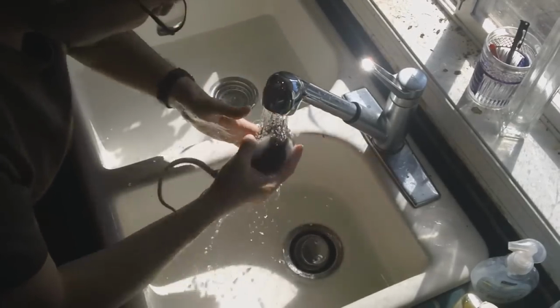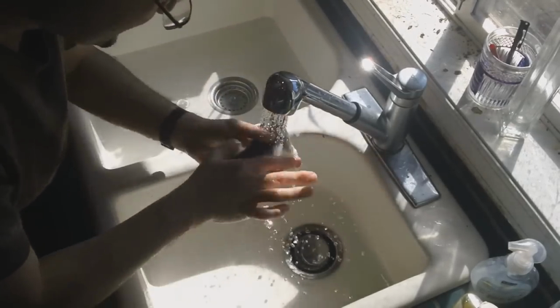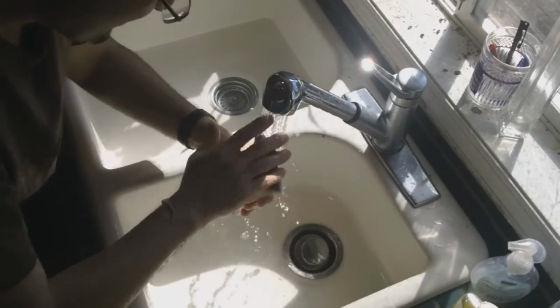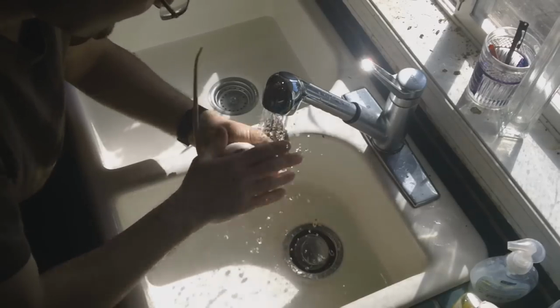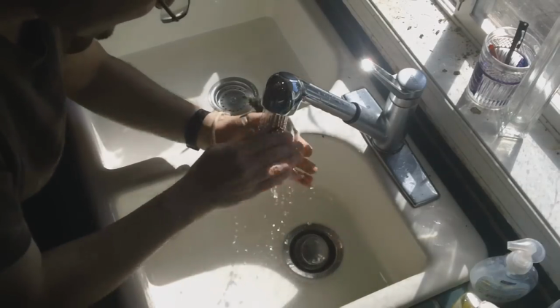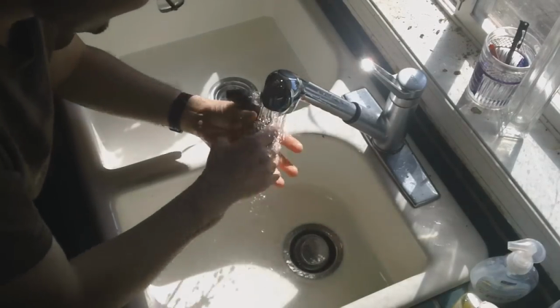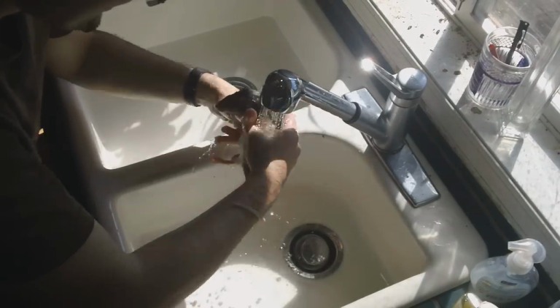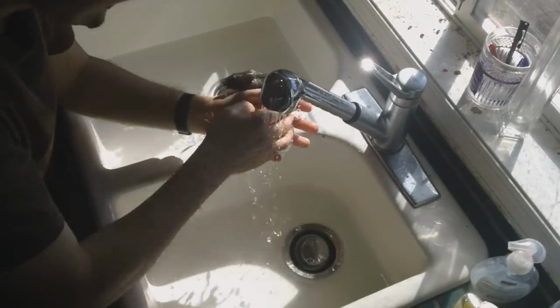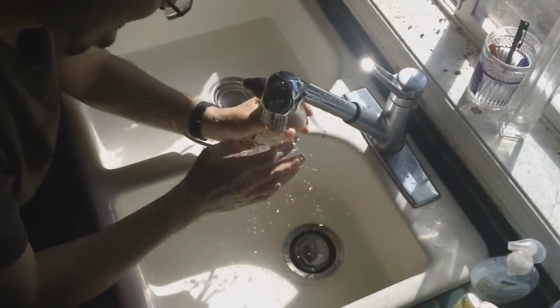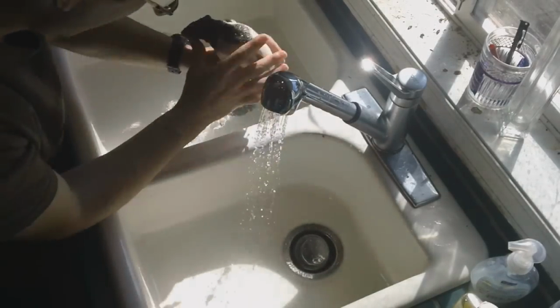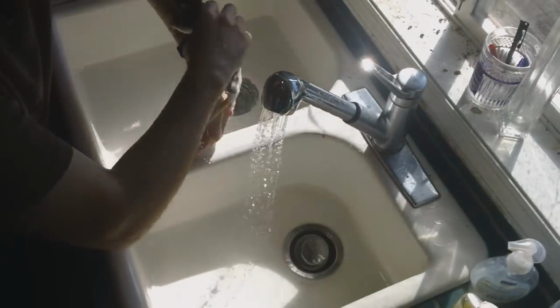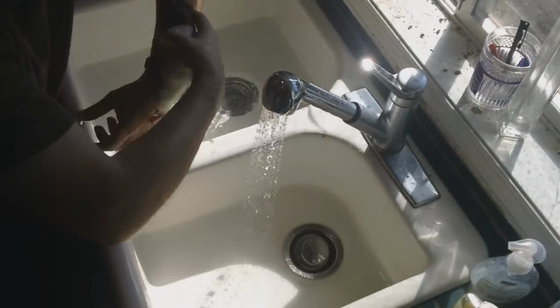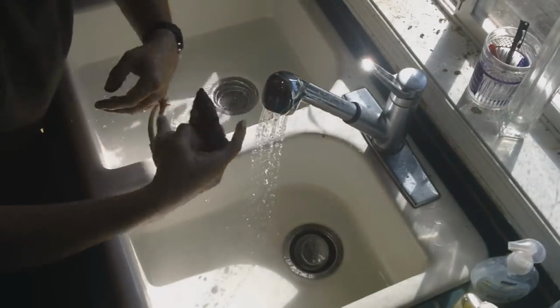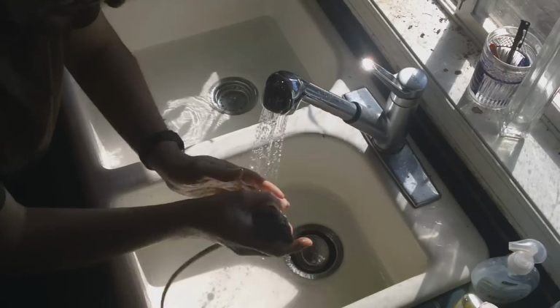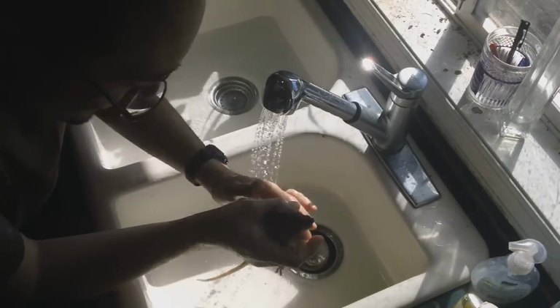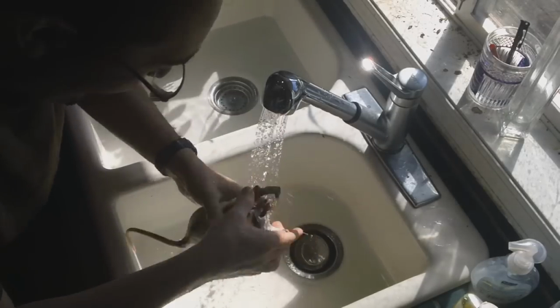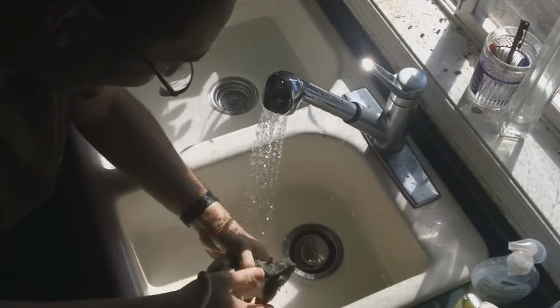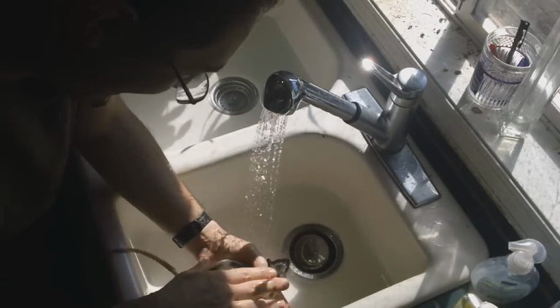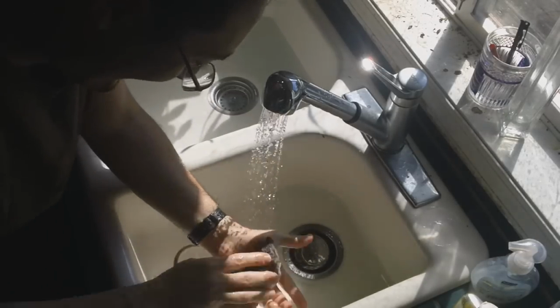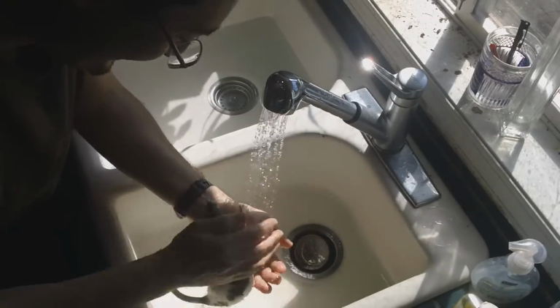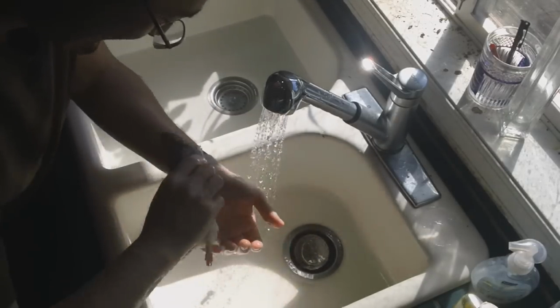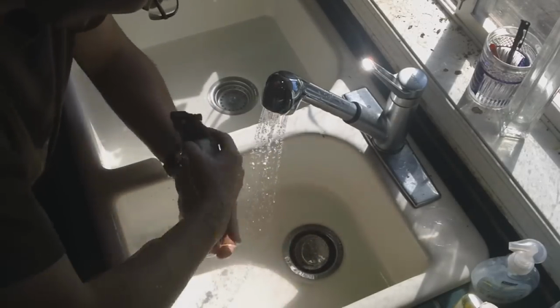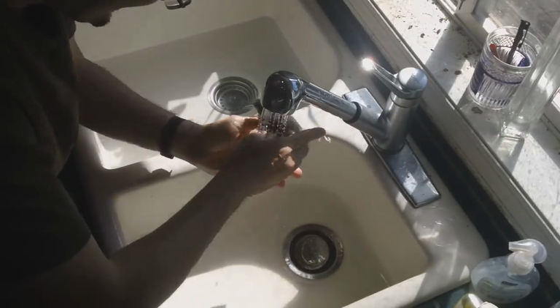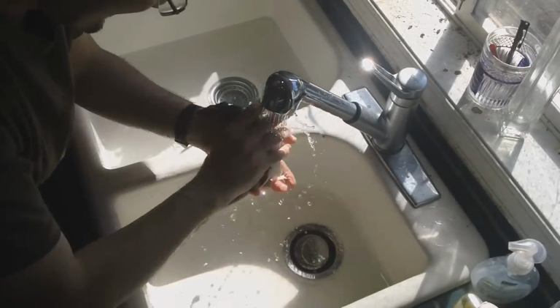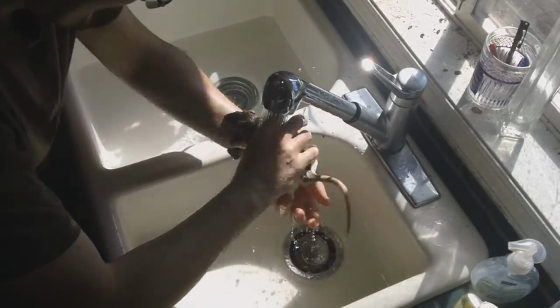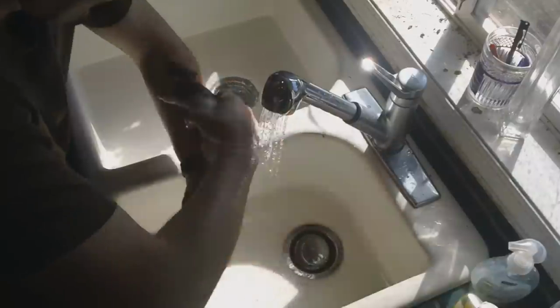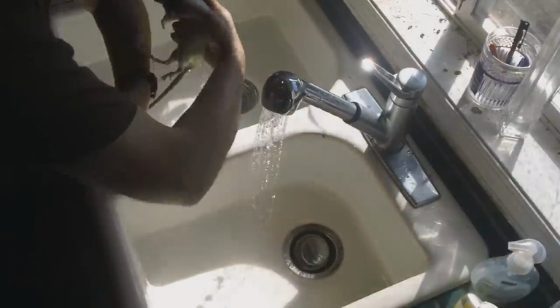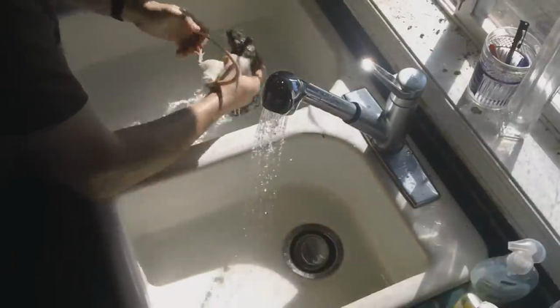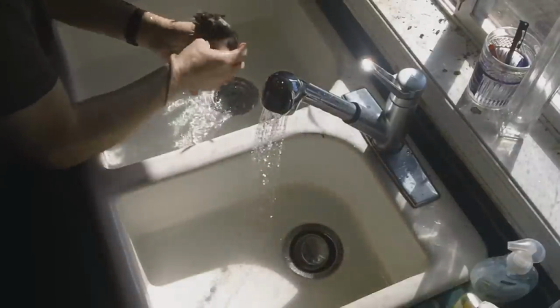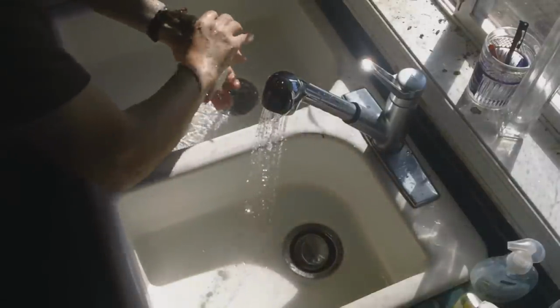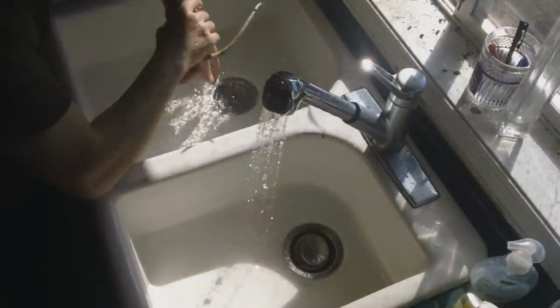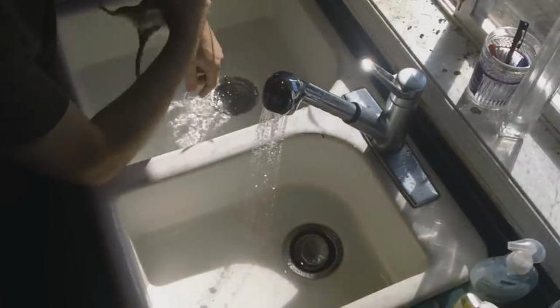We're going to rinse you off. When they talk about looking like a wet rat, that's what a wet rat looks like. Shake off the wet rat.